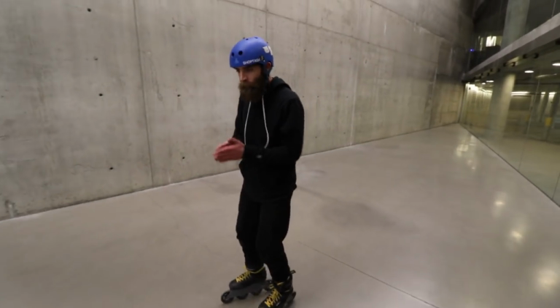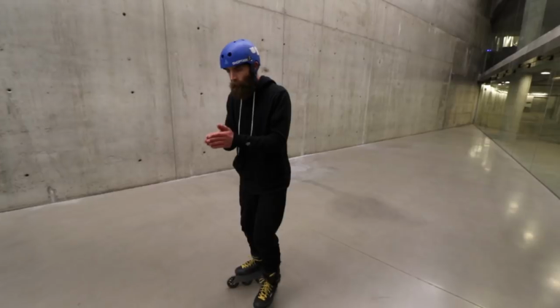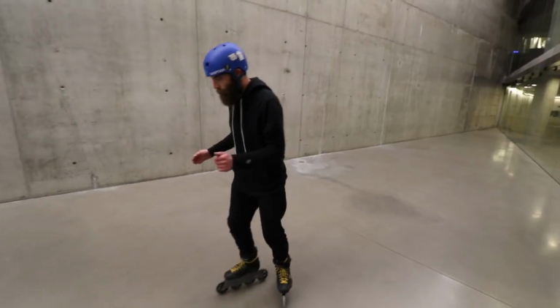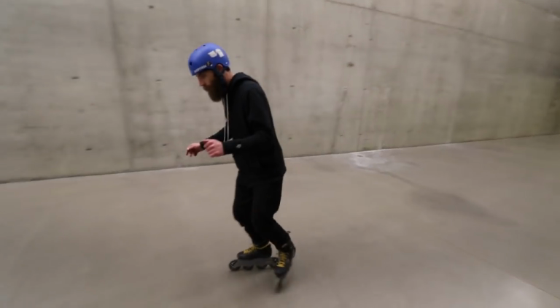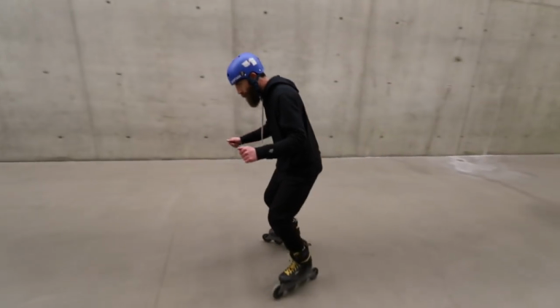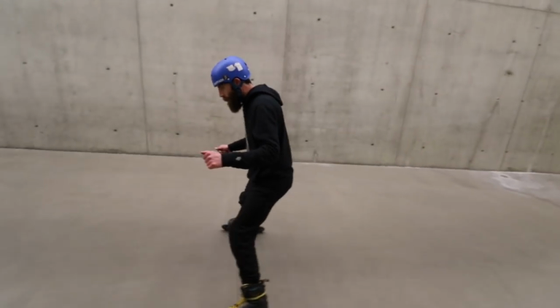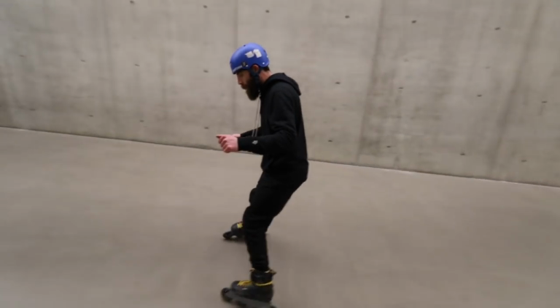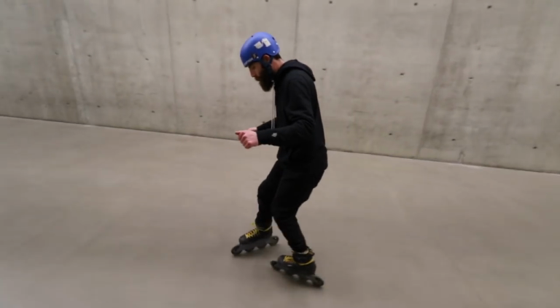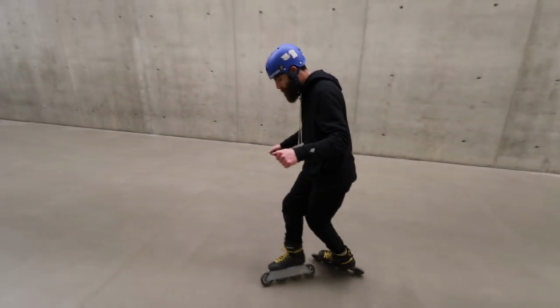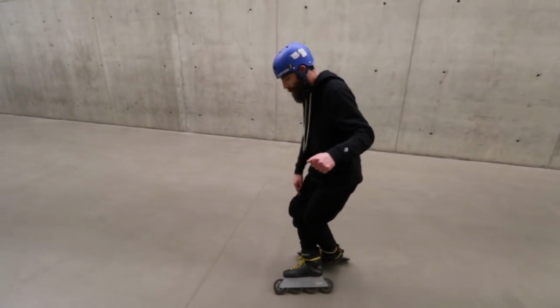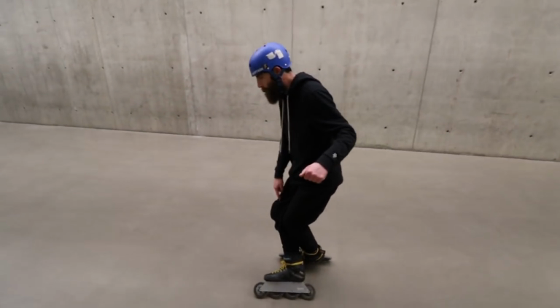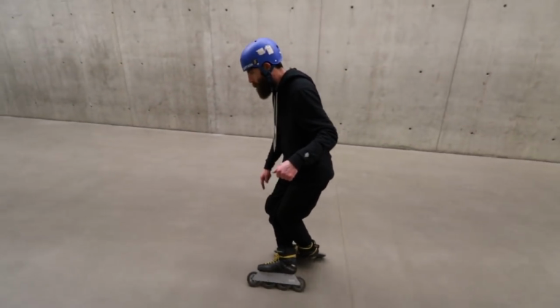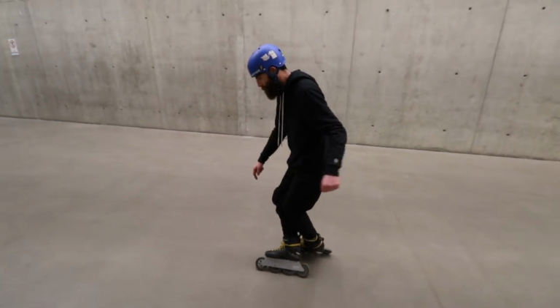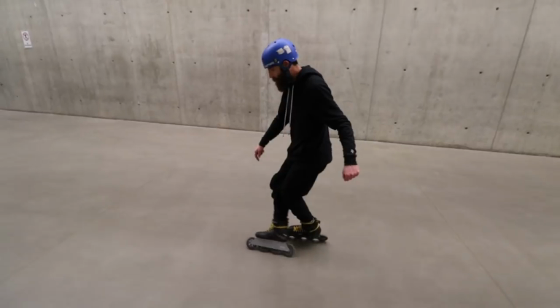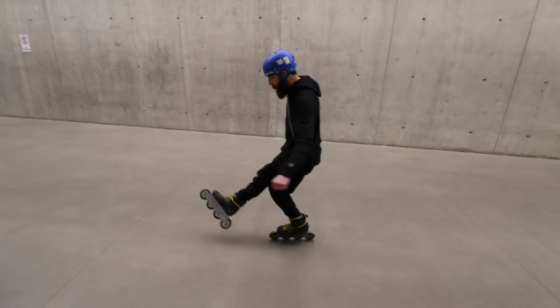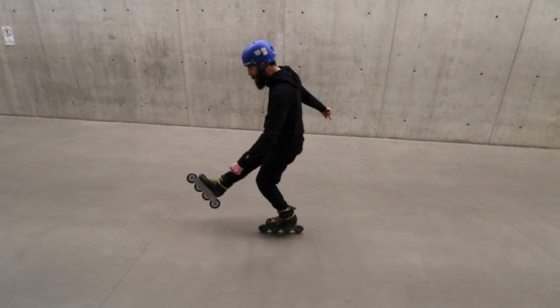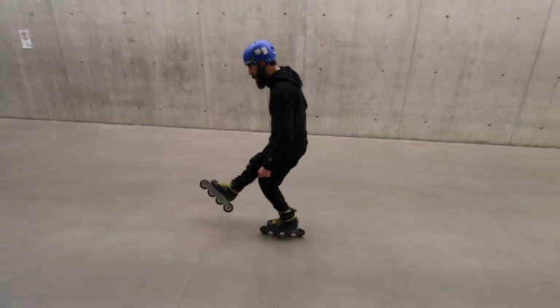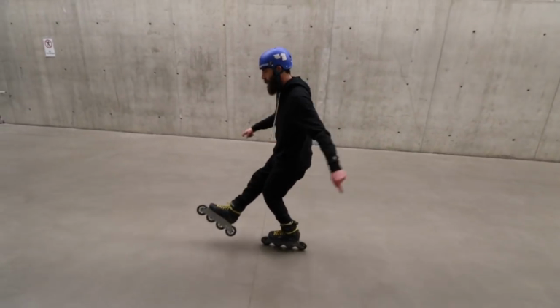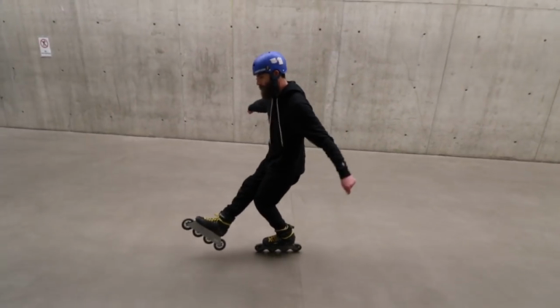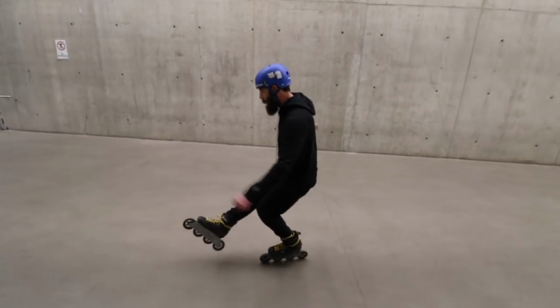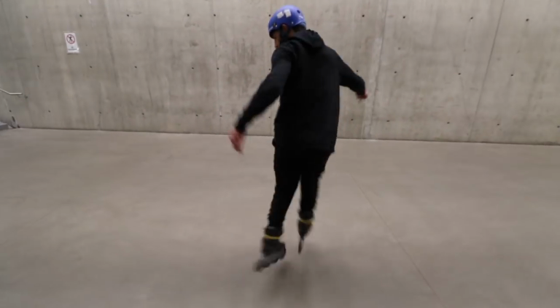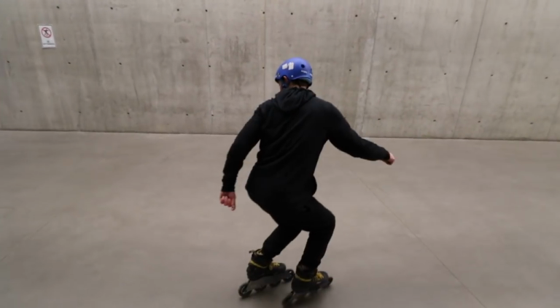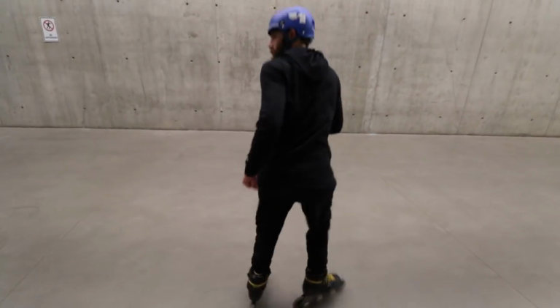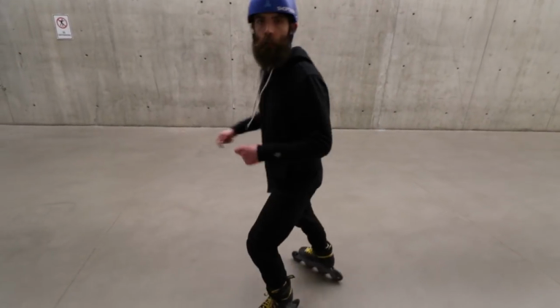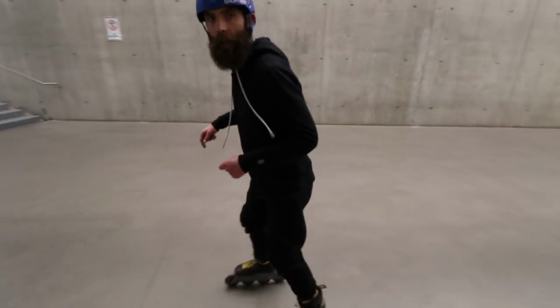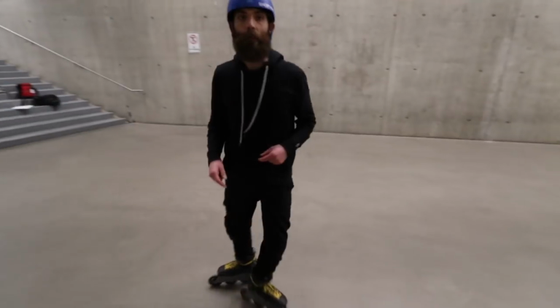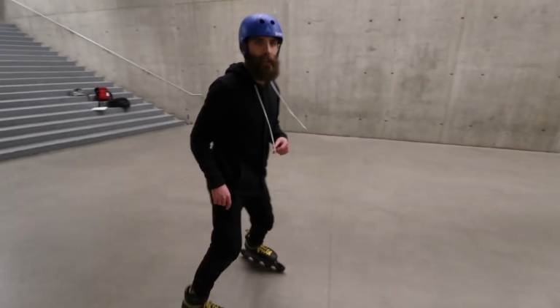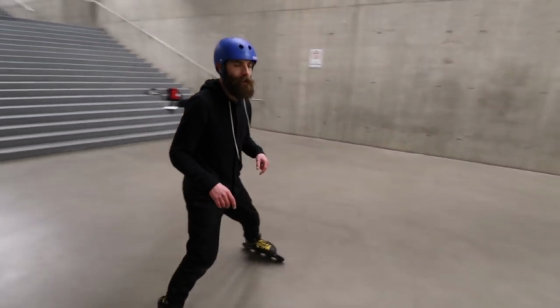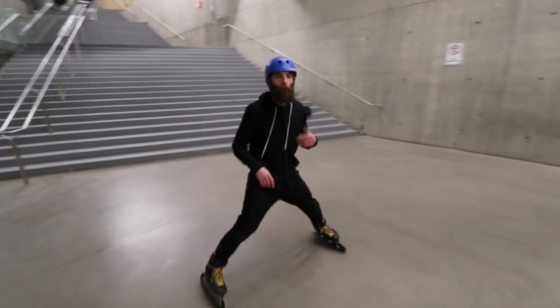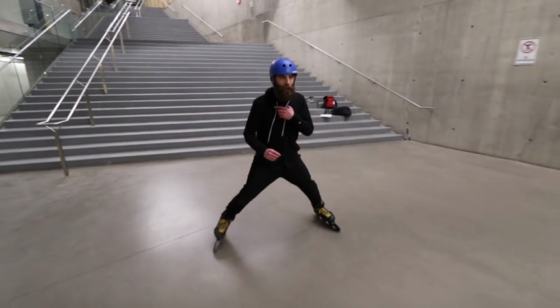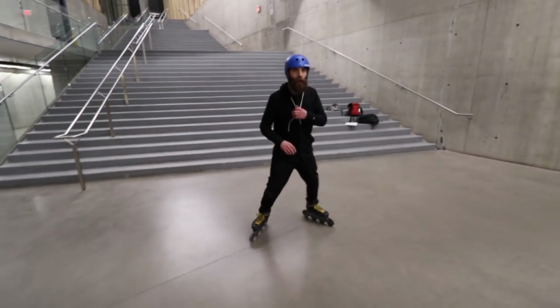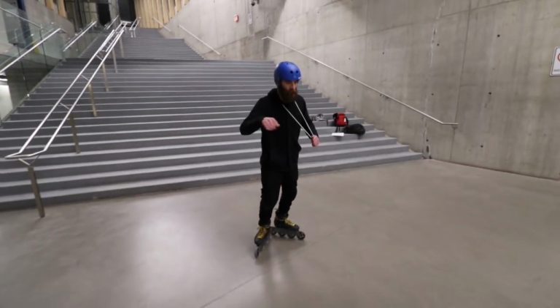What I'm gonna do is from my cross position — in this case my right foot's in front. So my right foot is here and I rotate to my right, it's gonna create that late 180, which I really like.